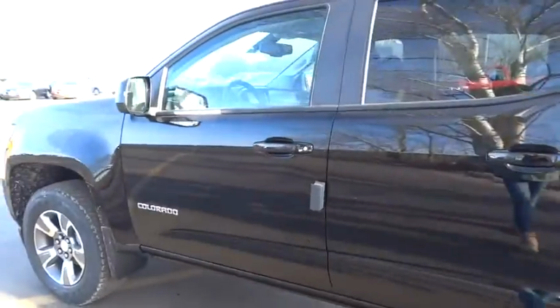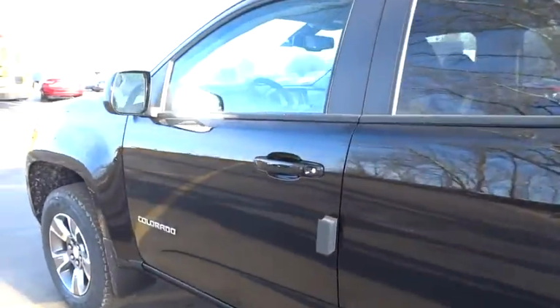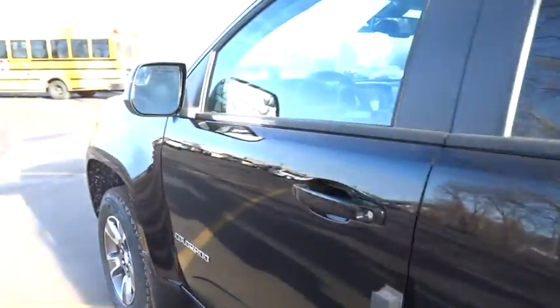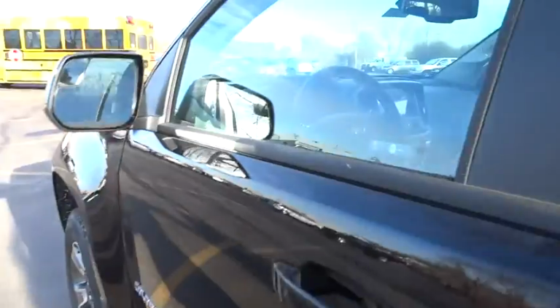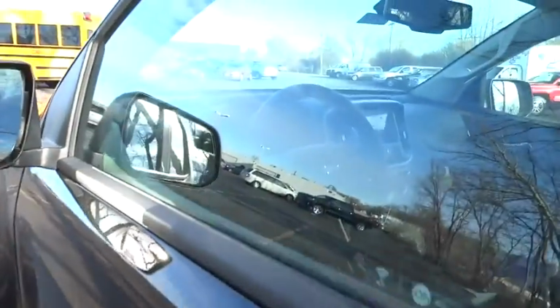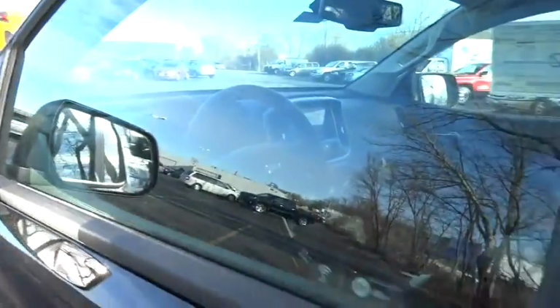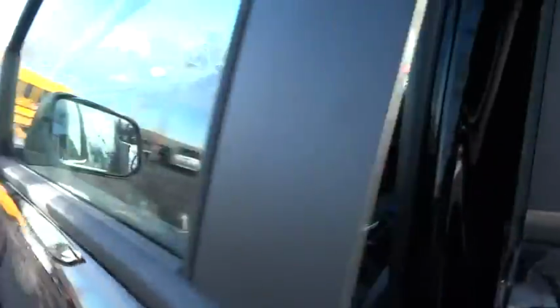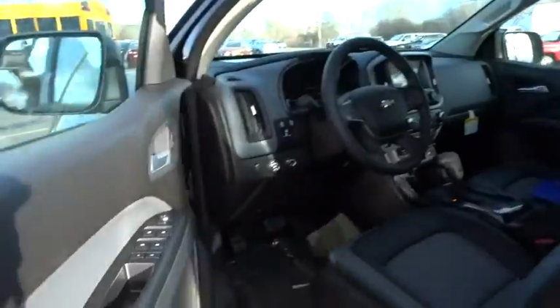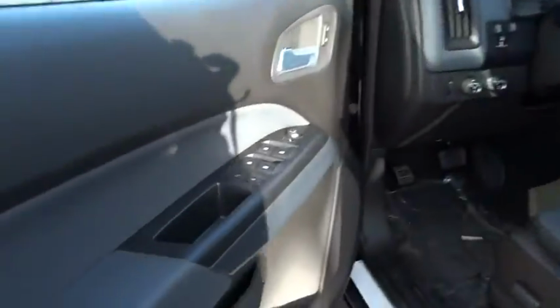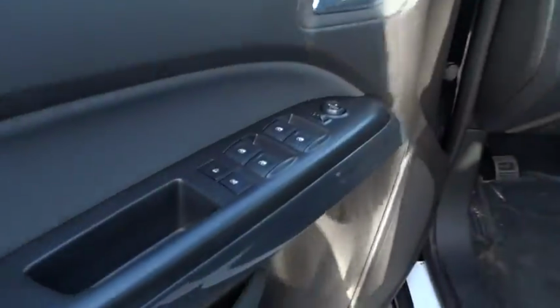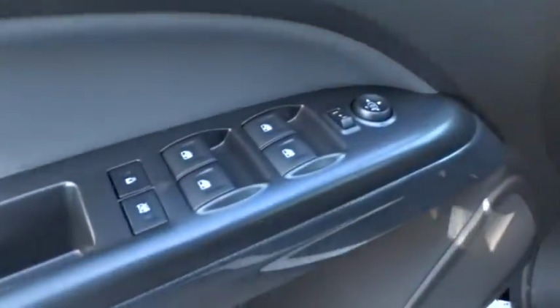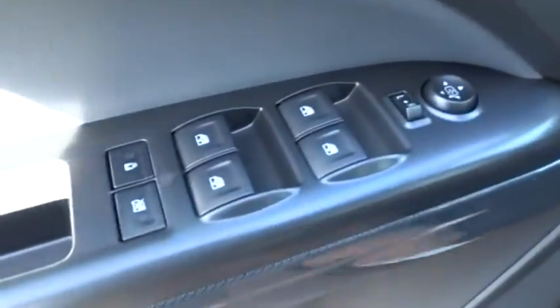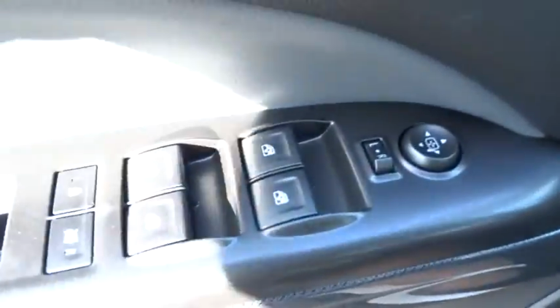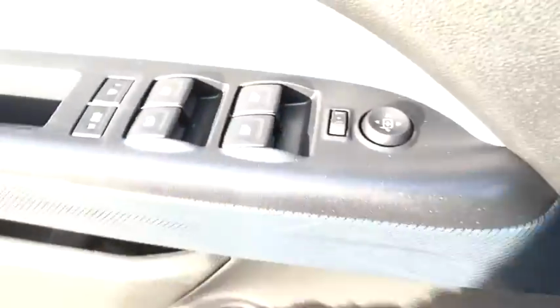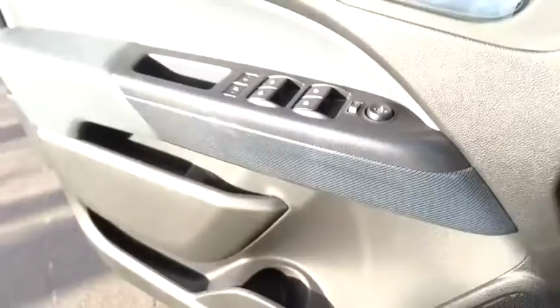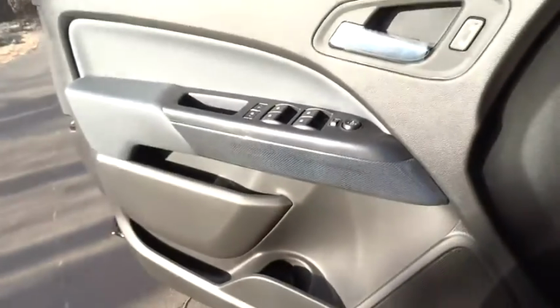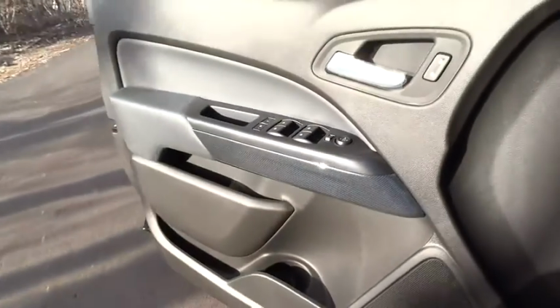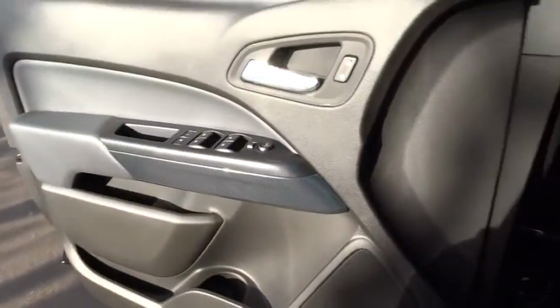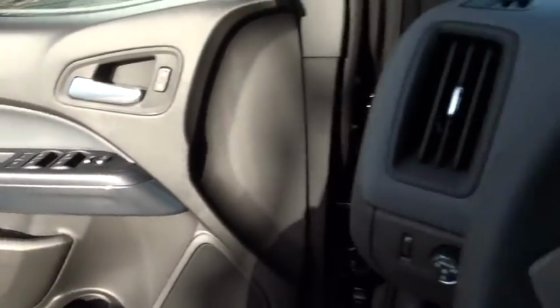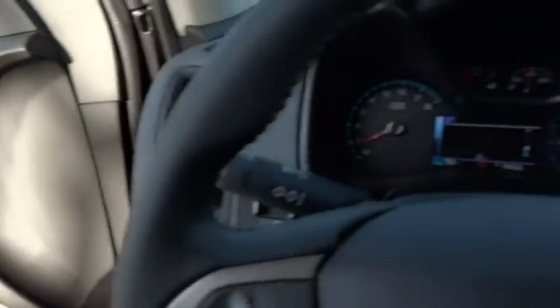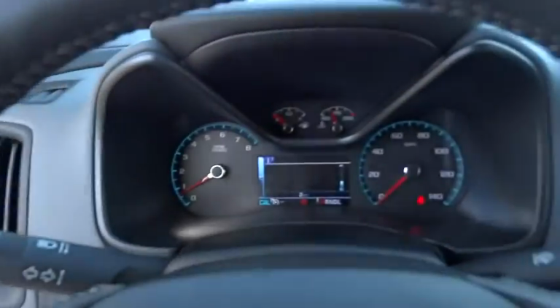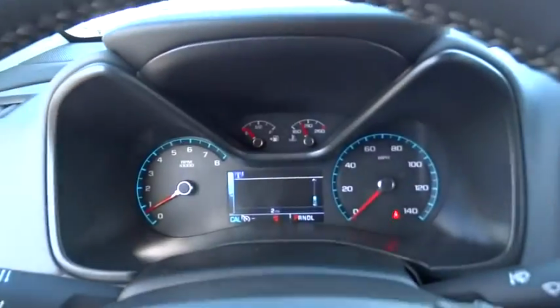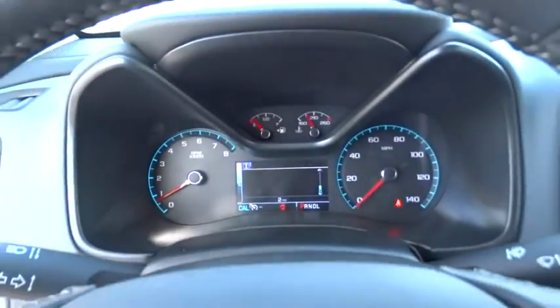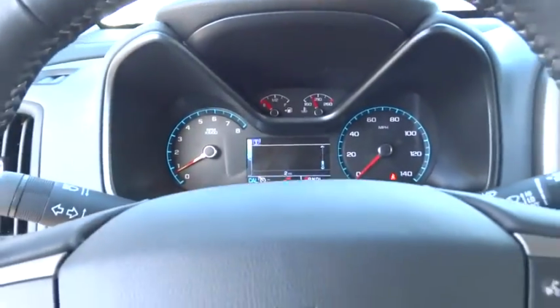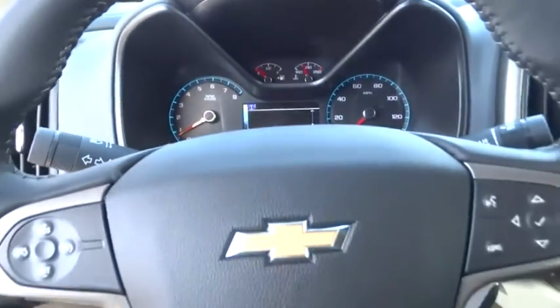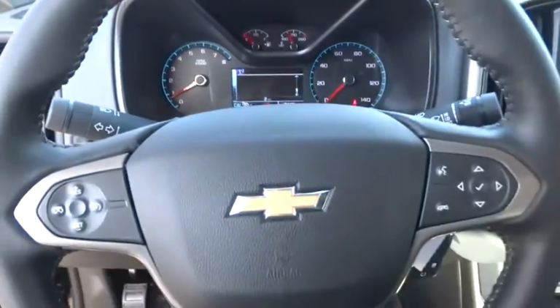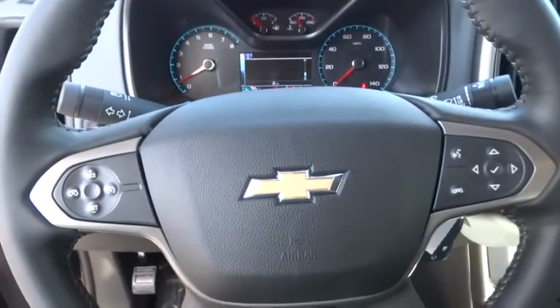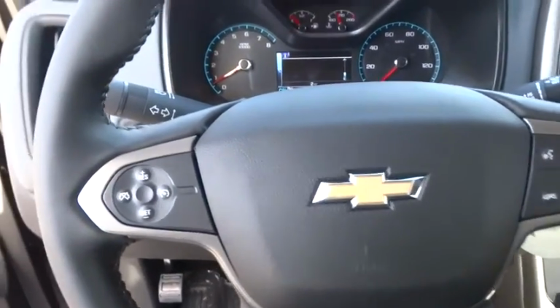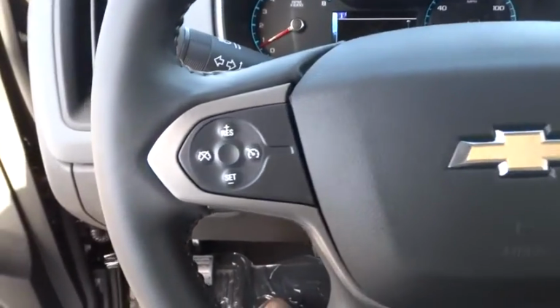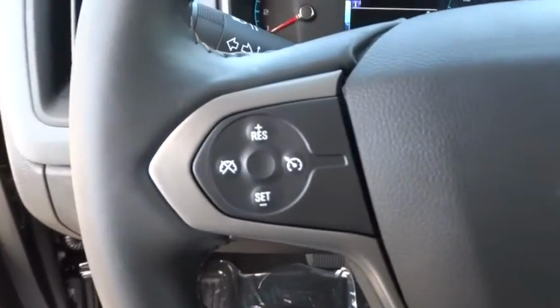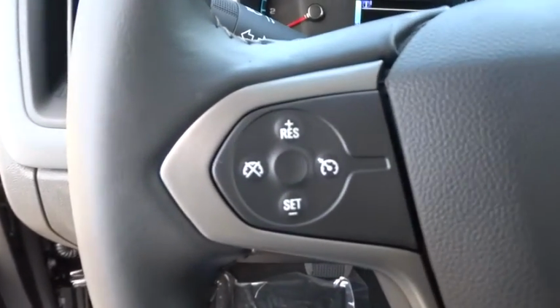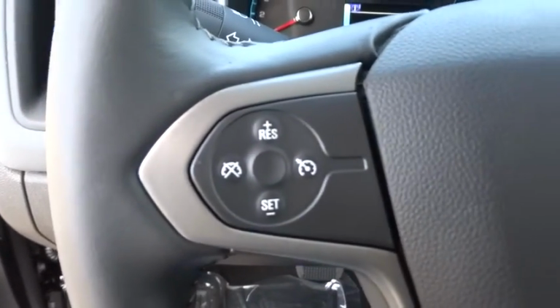Here are some of this vehicle's great options: stability control, remote engine start, power passenger seat, steering wheel audio controls, keyless entry, traction control, anti-lock braking system, backup camera, leather wrapped steering wheel, Bluetooth.